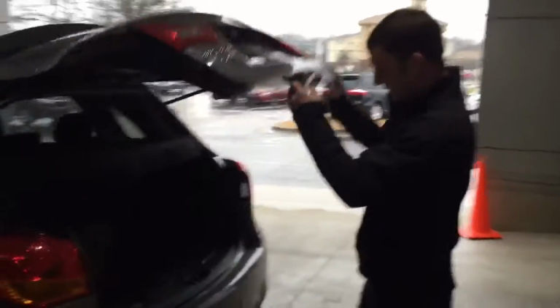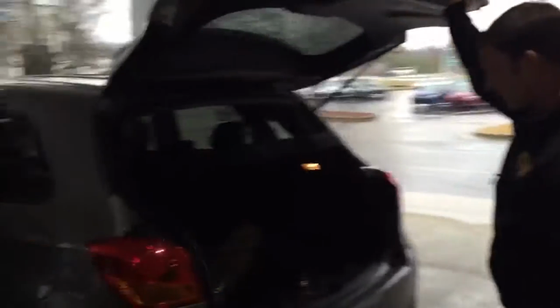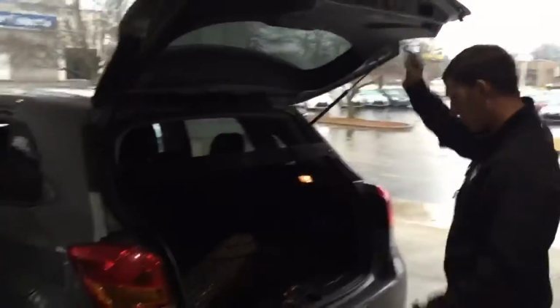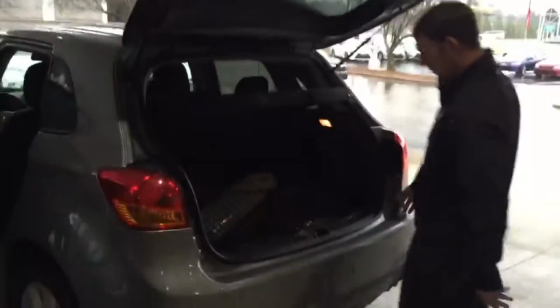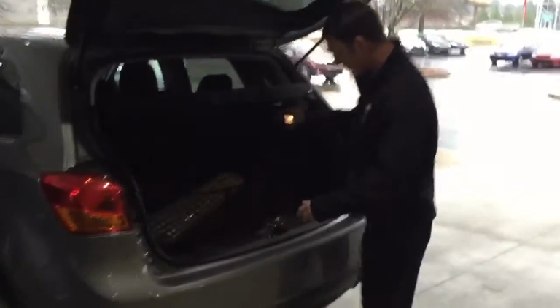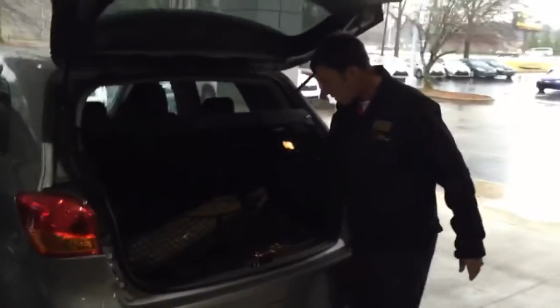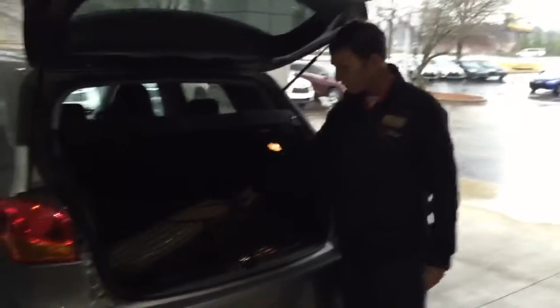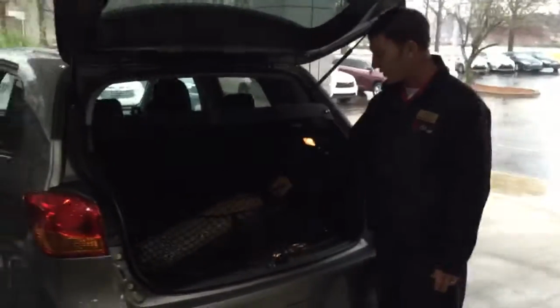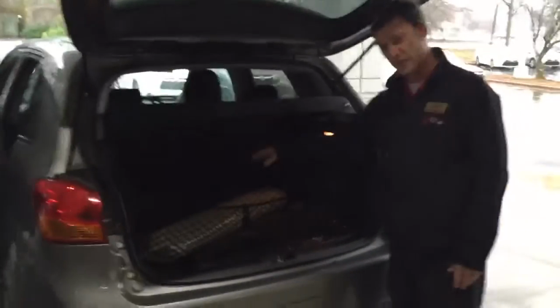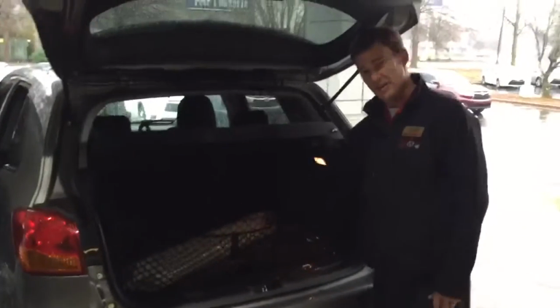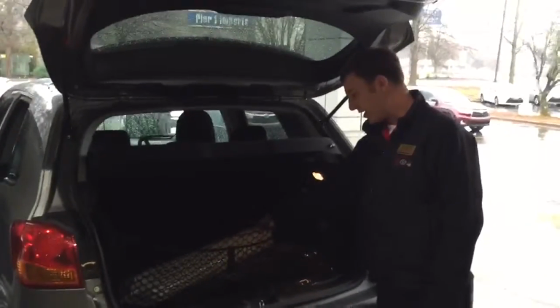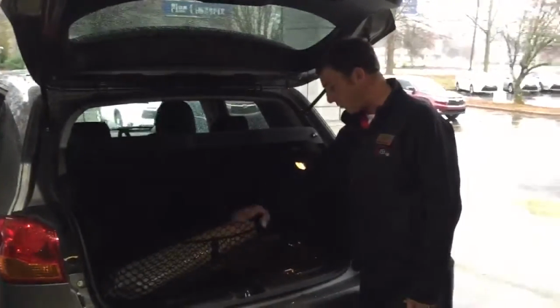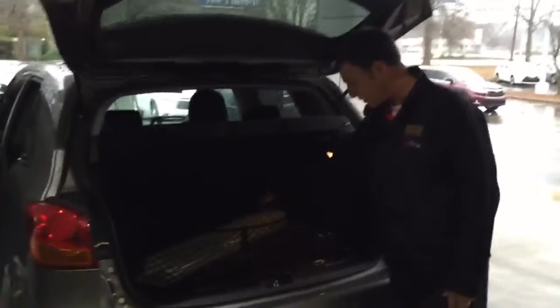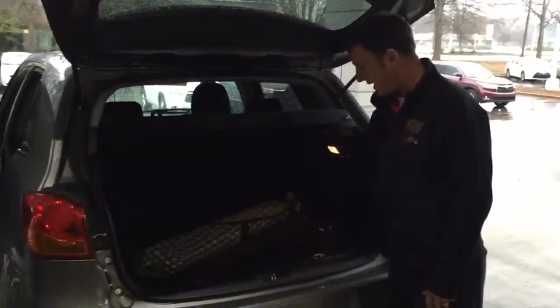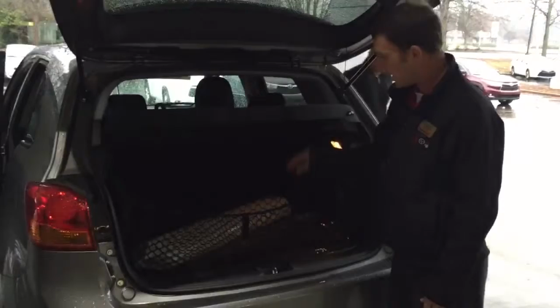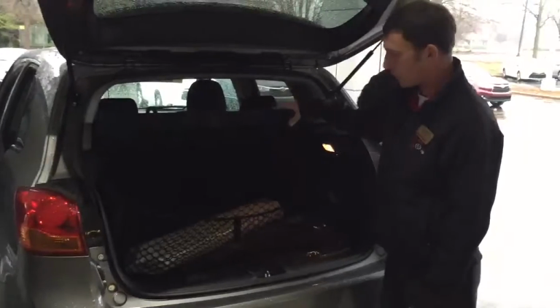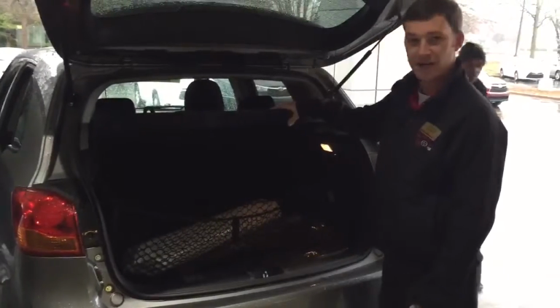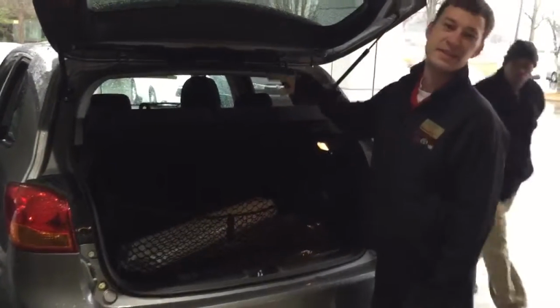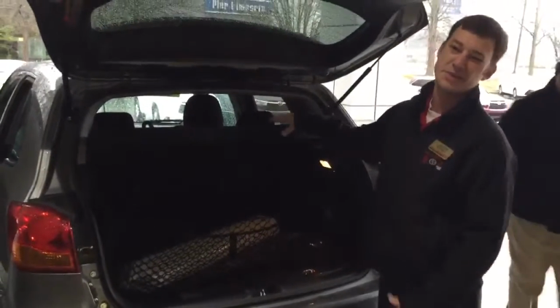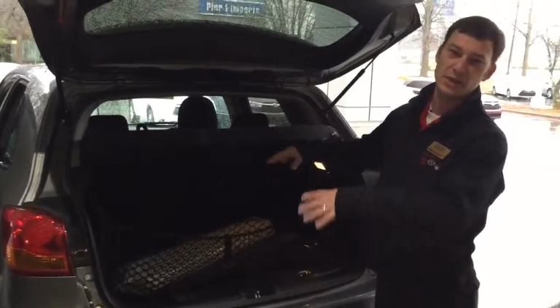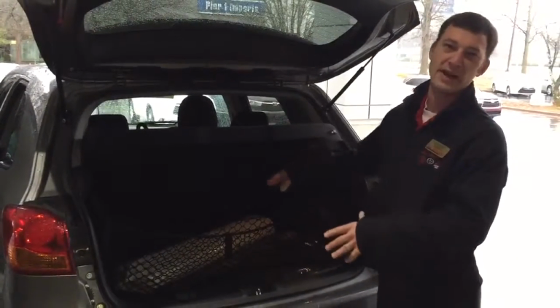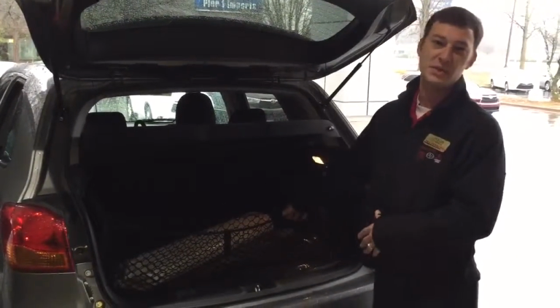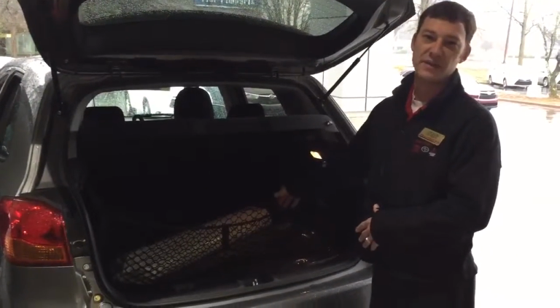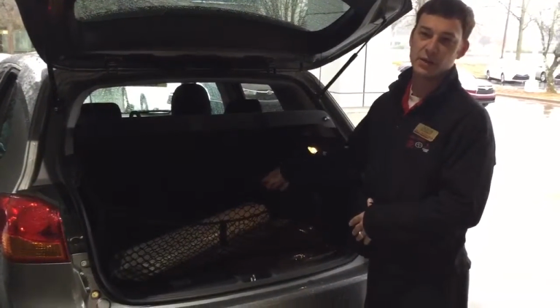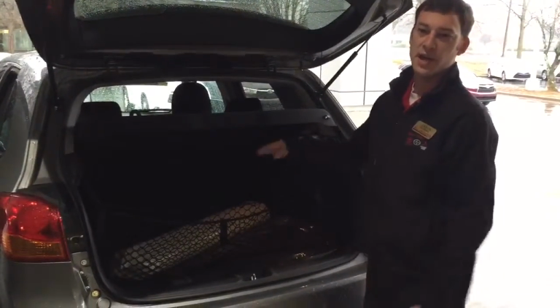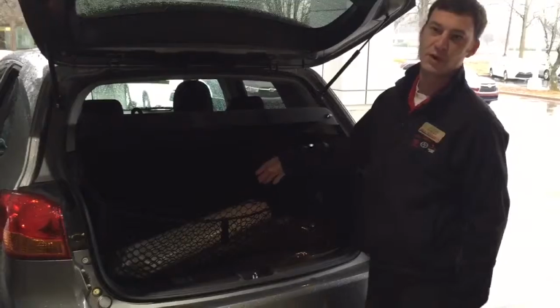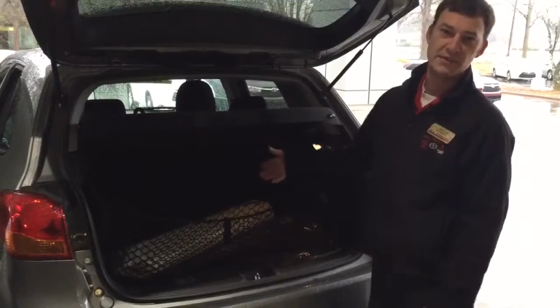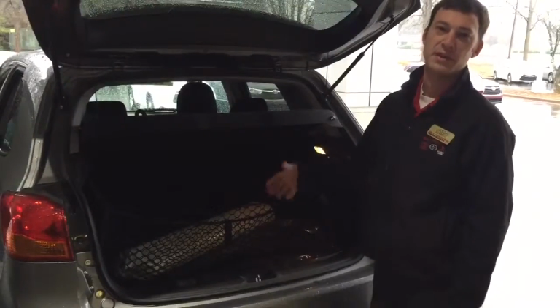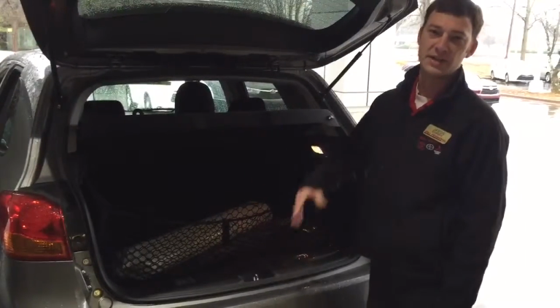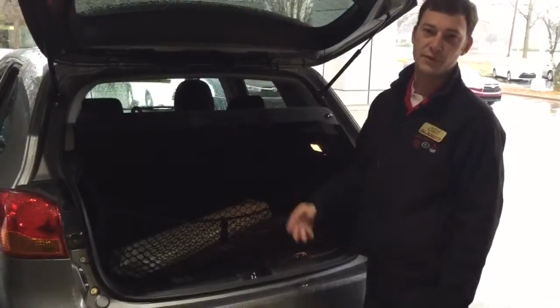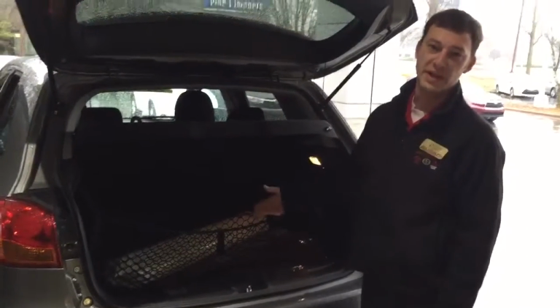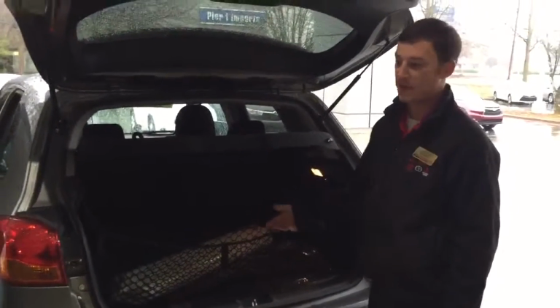This is the trunk compartment. This particular model comes with a very nice format that goes in the back — the net and the cargo tray. This keeps any valuables you have in the vehicle covered so thieves are less deterred from breaking into your vehicle.